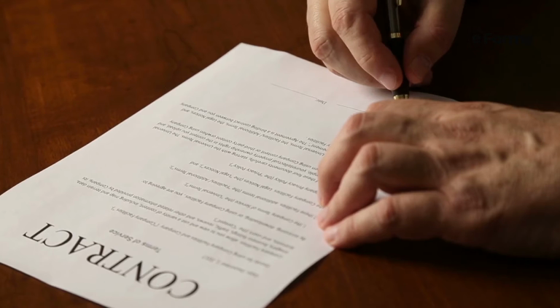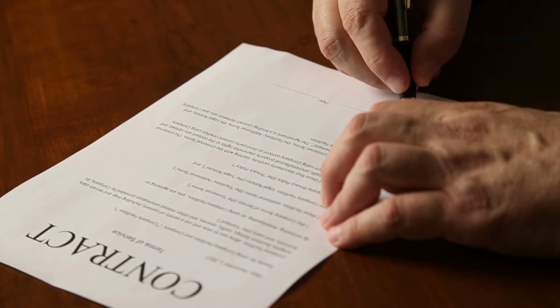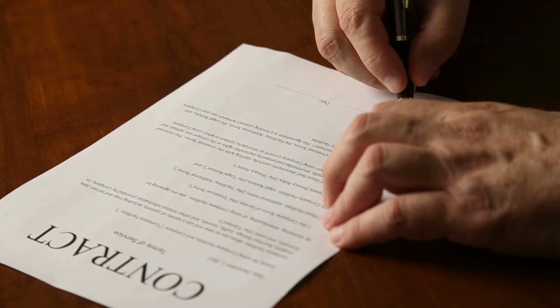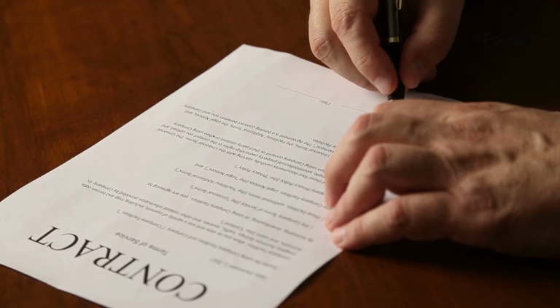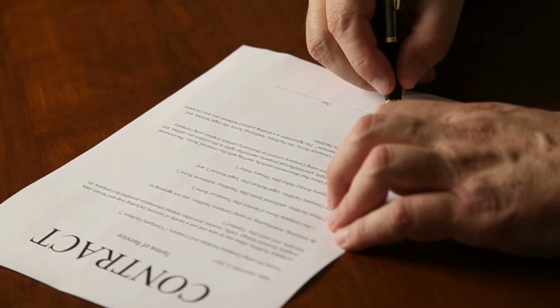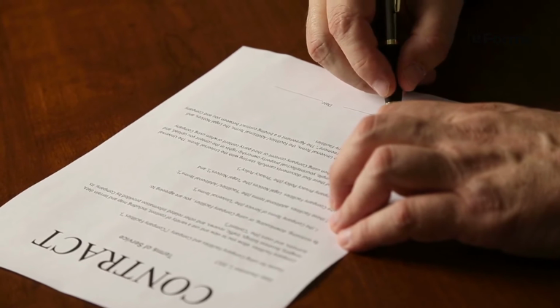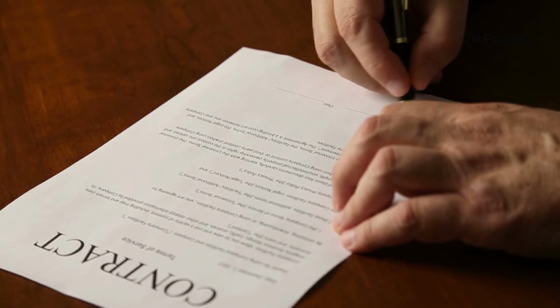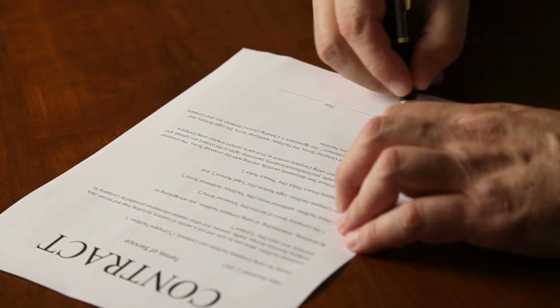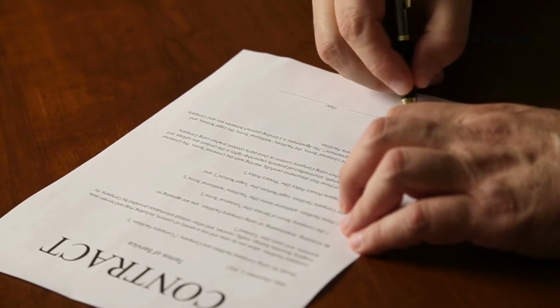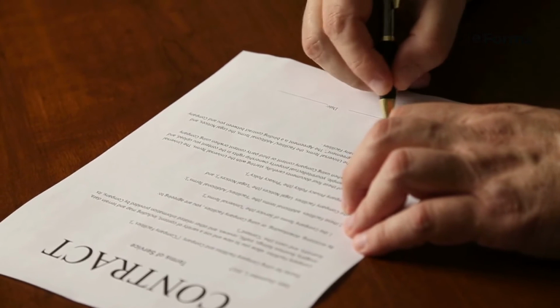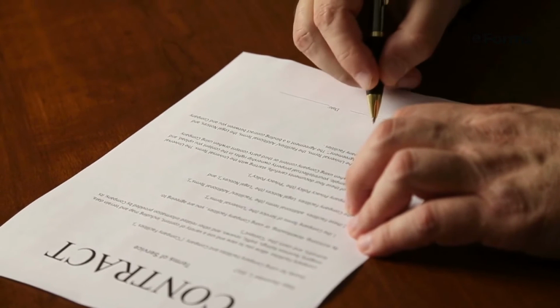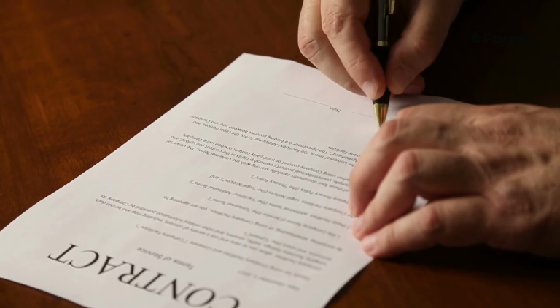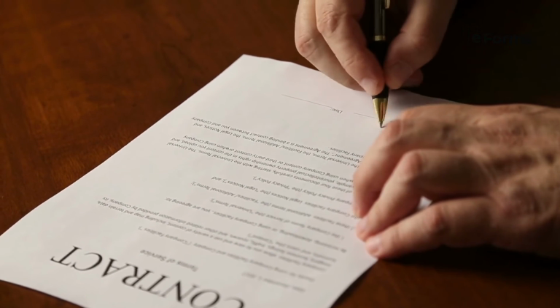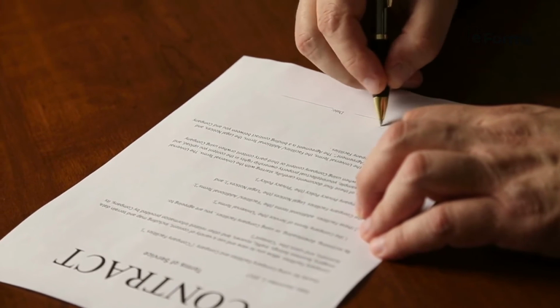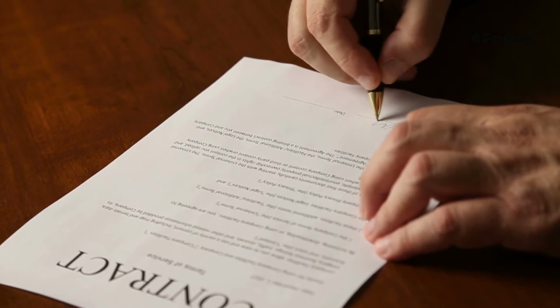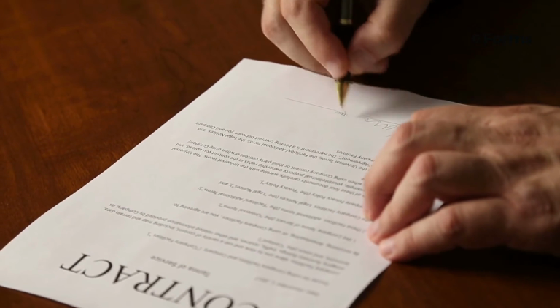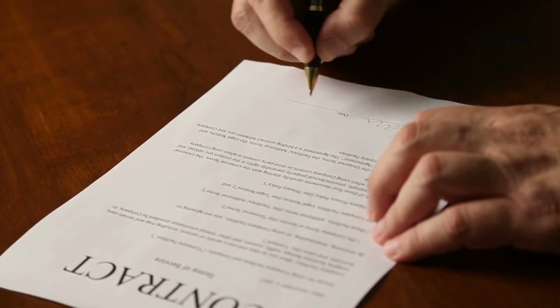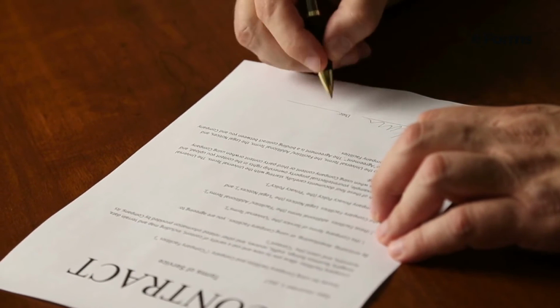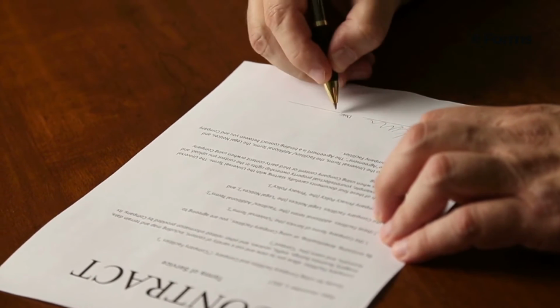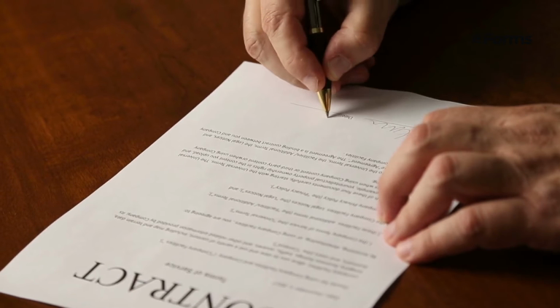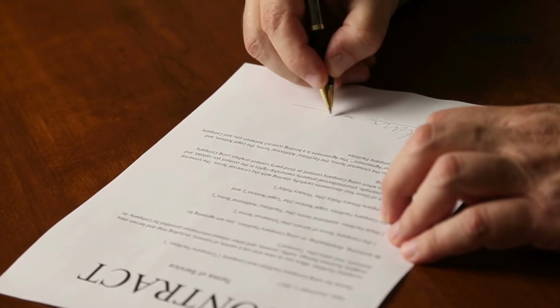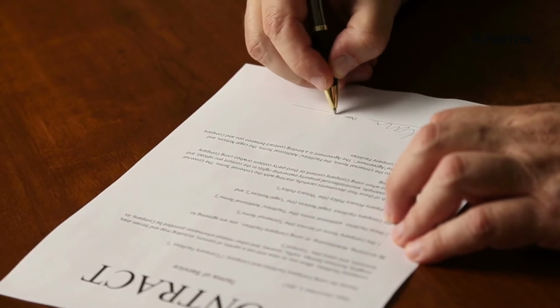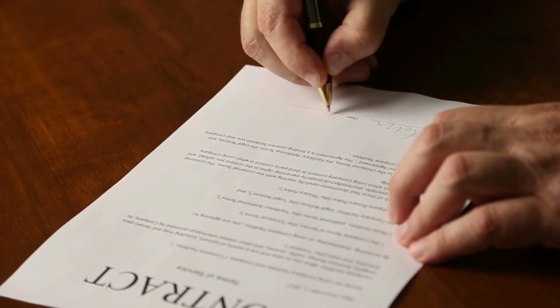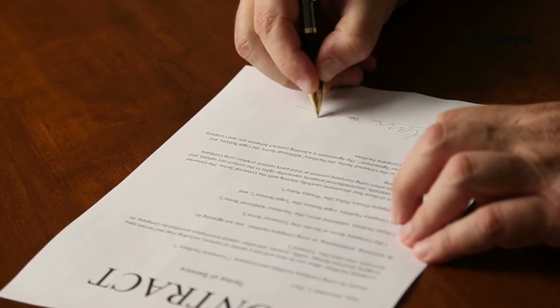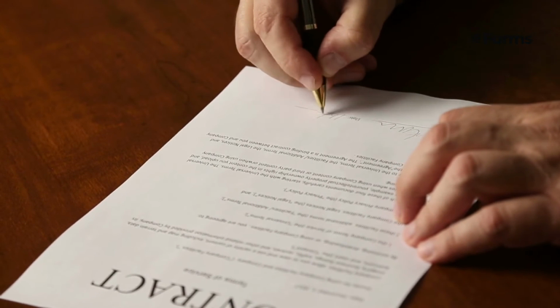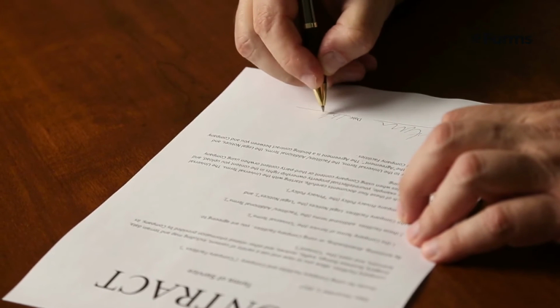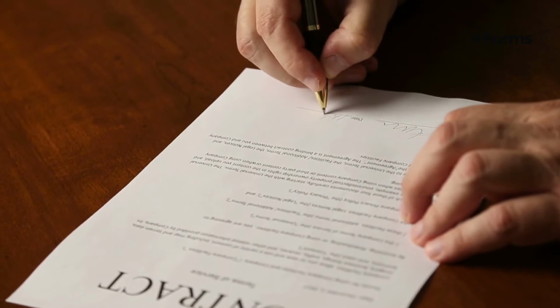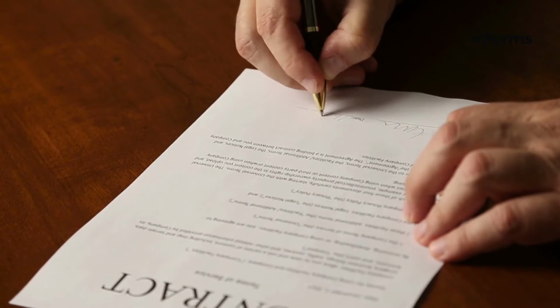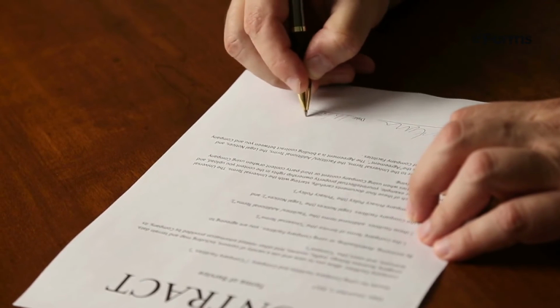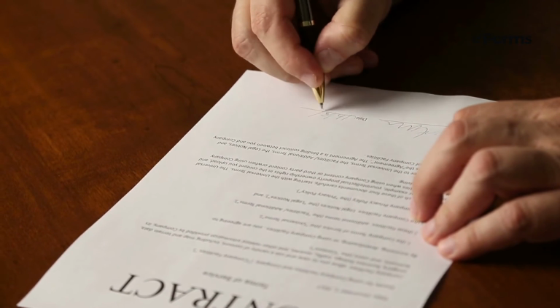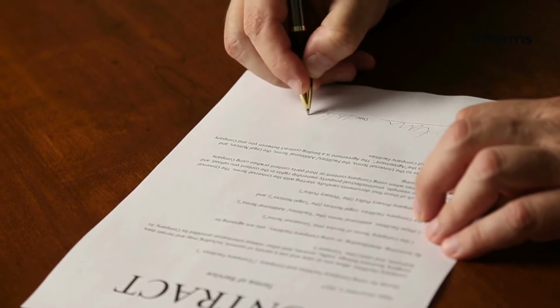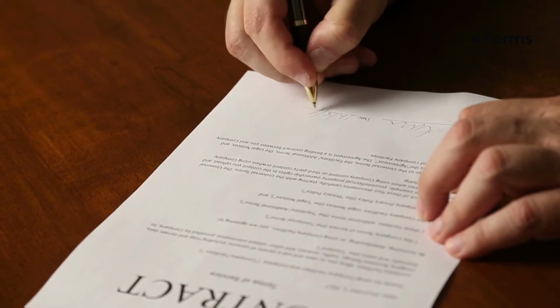If you're at the point where you know you'll need a lease termination letter, what should it contain? The lease termination letter should make clear what kind of end is coming to the lease, and set the terms of future interactions, including contact information if that will be changing.